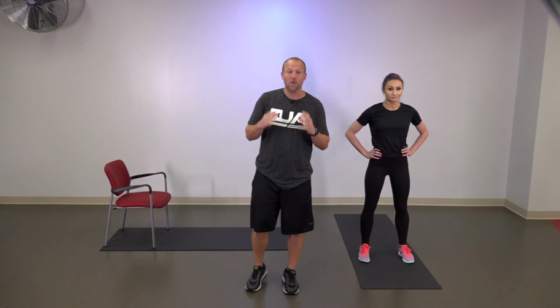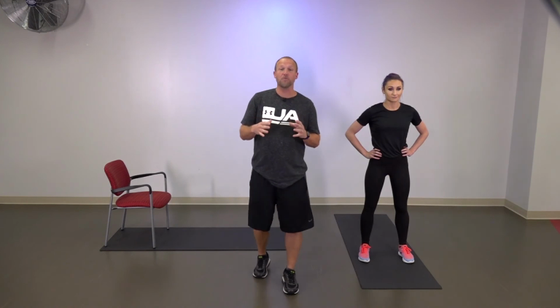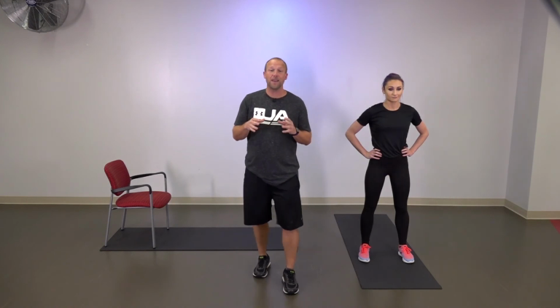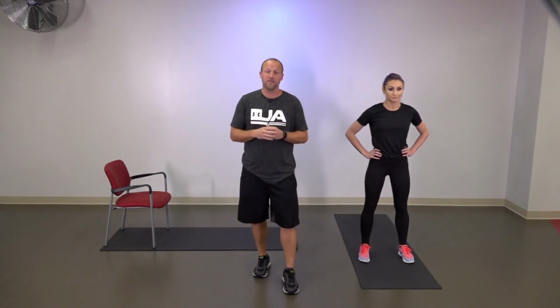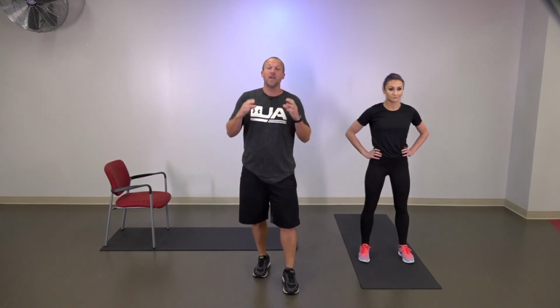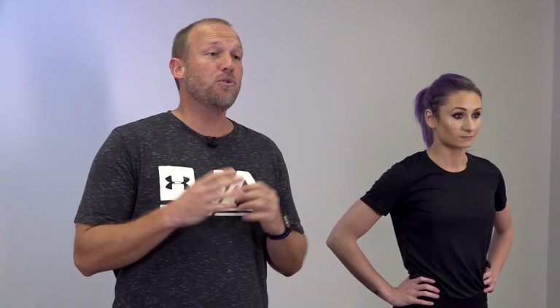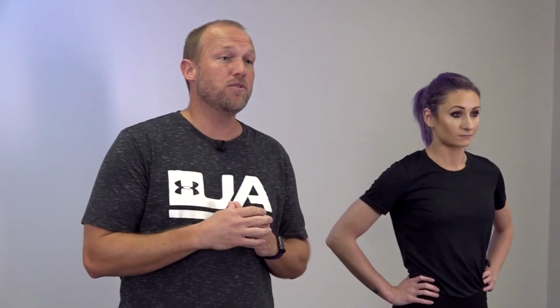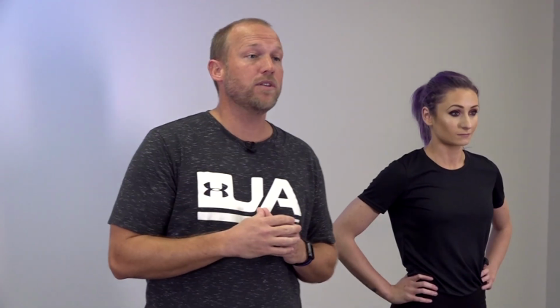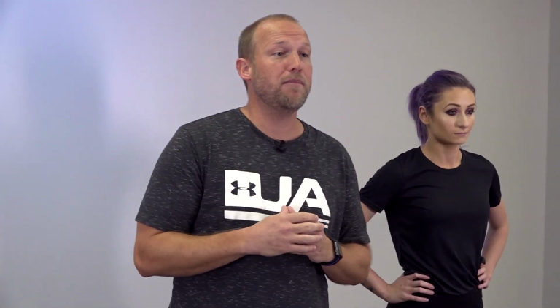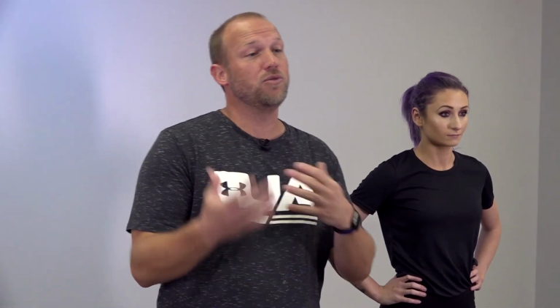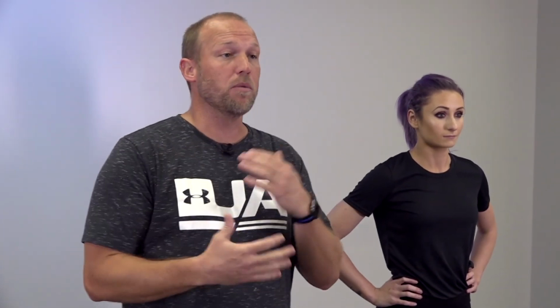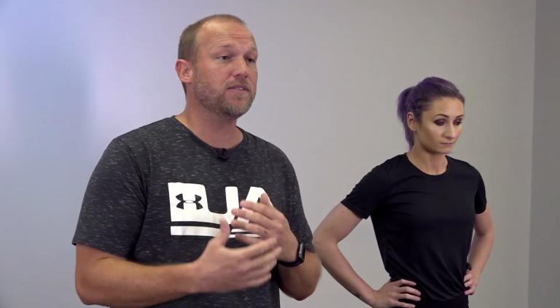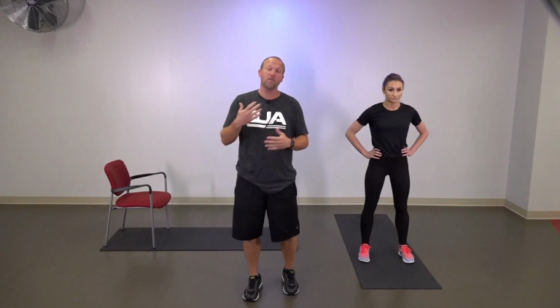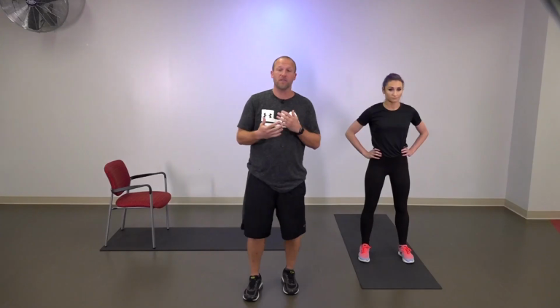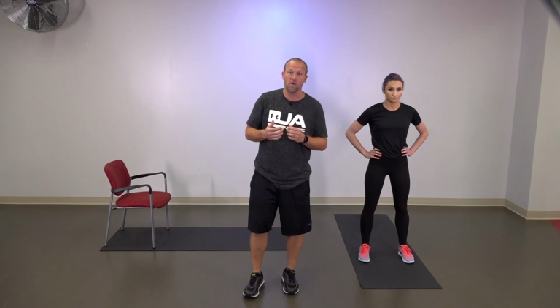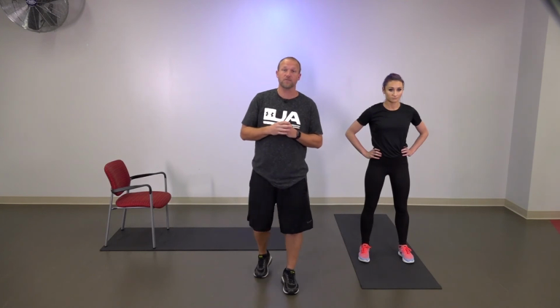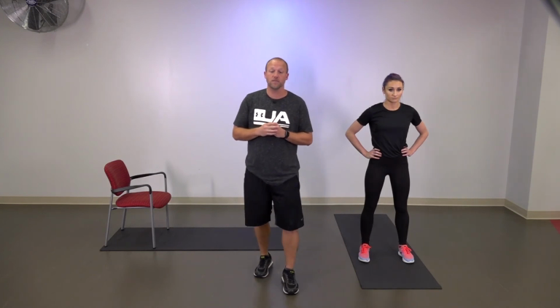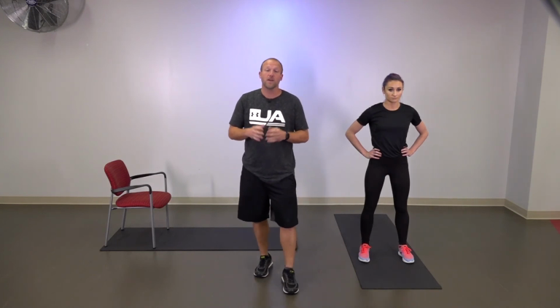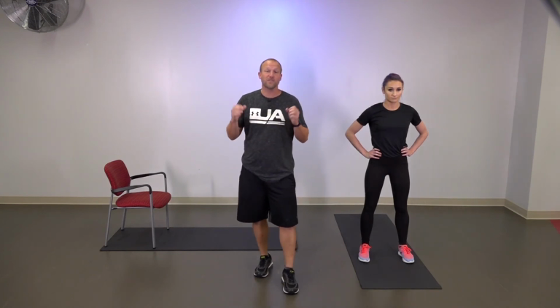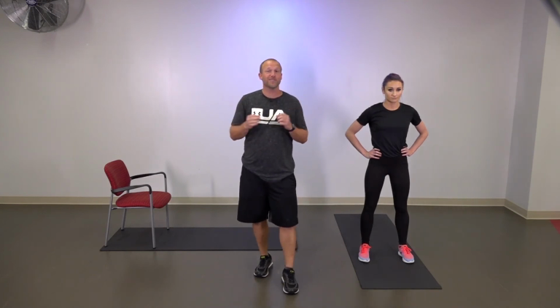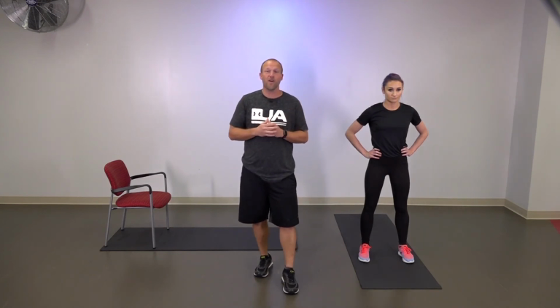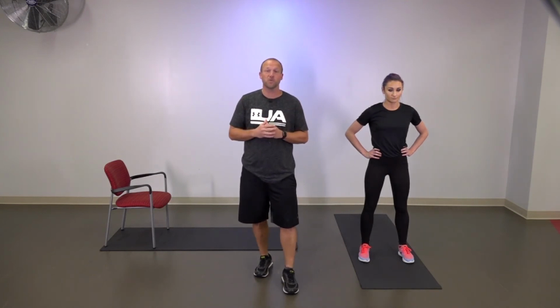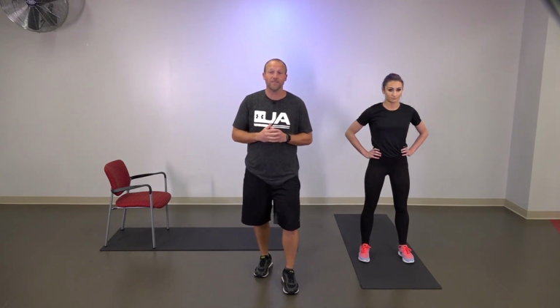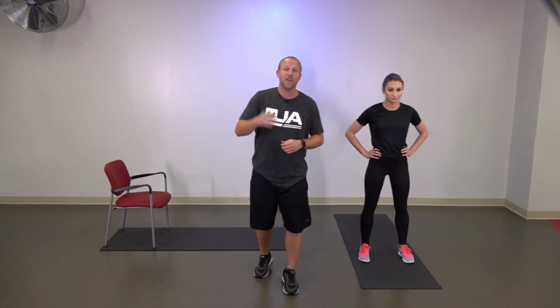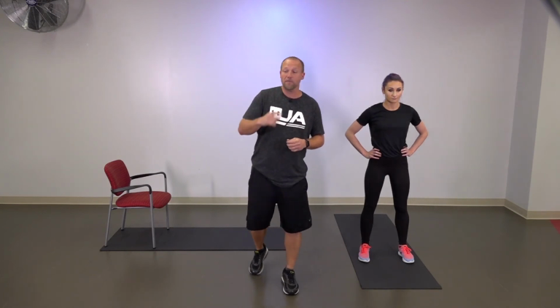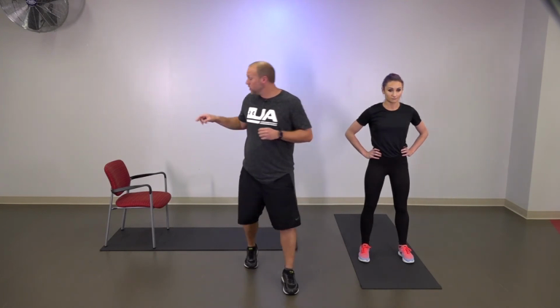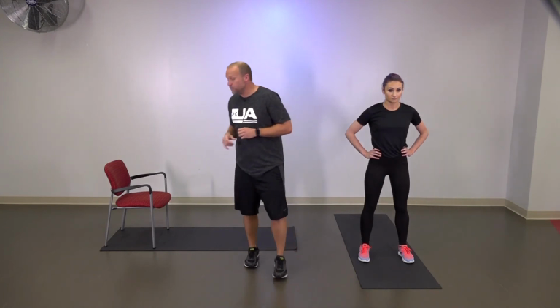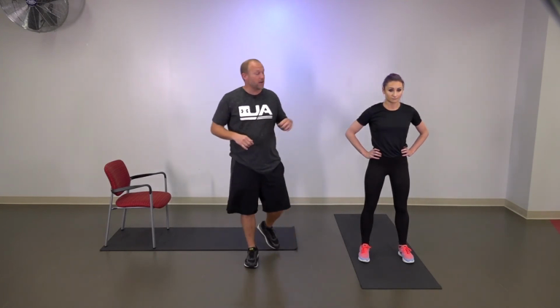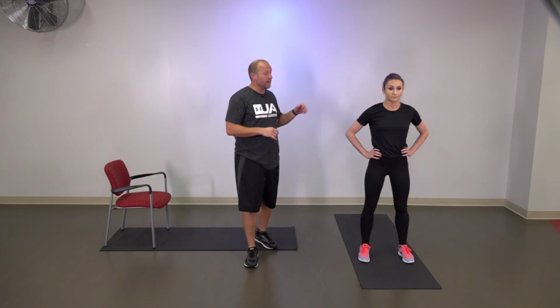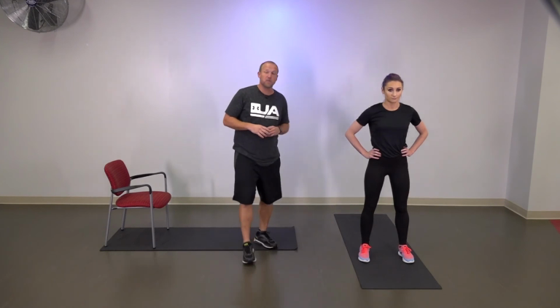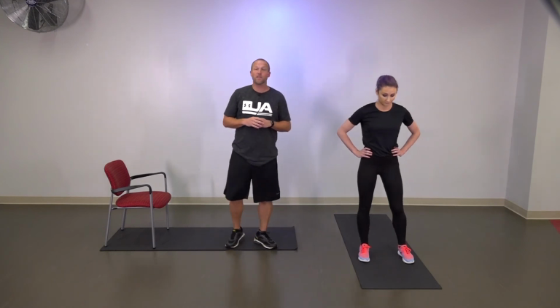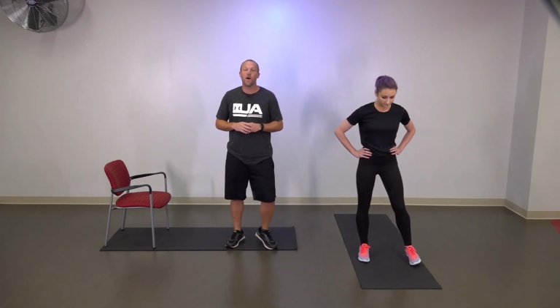We're going to go through 10 minutes. If you want to do more than 10 minutes, you can either repeat this set or you can fill in your own exercises. So we're going to start off with some squats. I'm going to be doing squats from the chair; Elena's going to be doing regular squats.